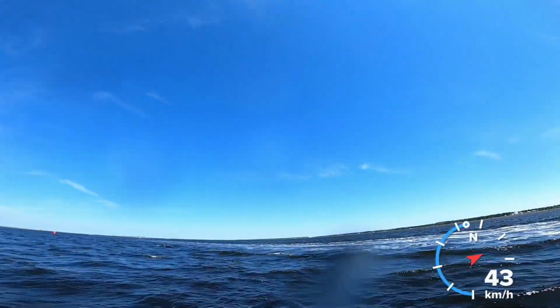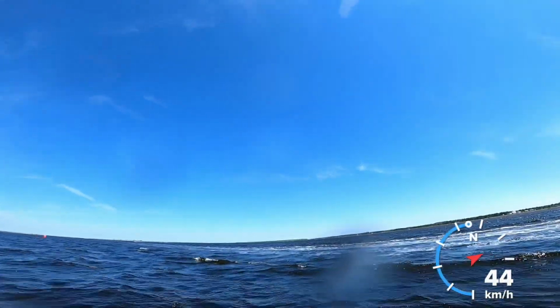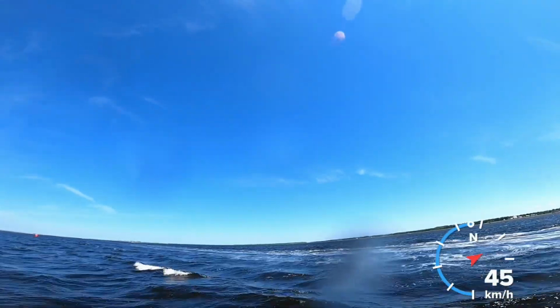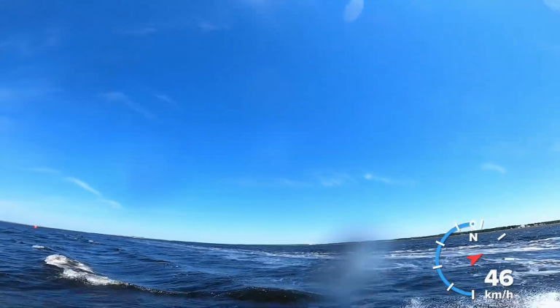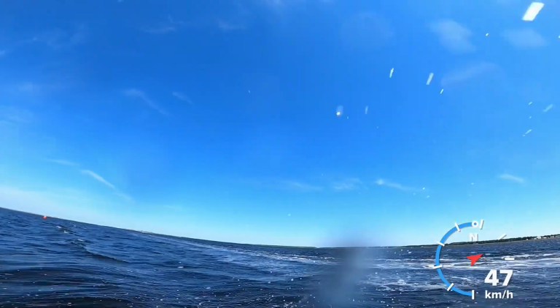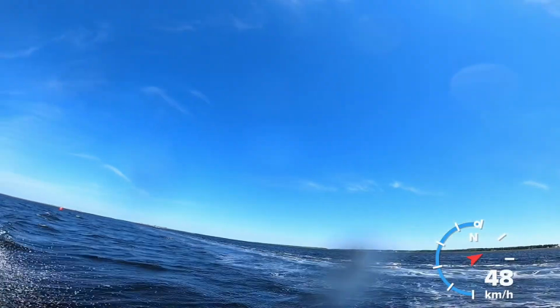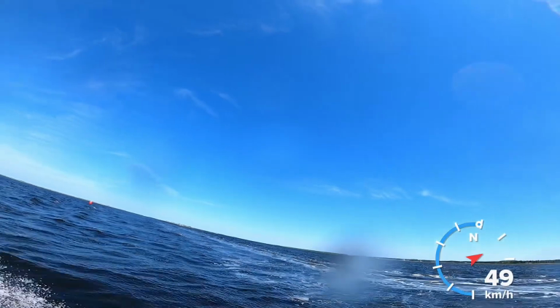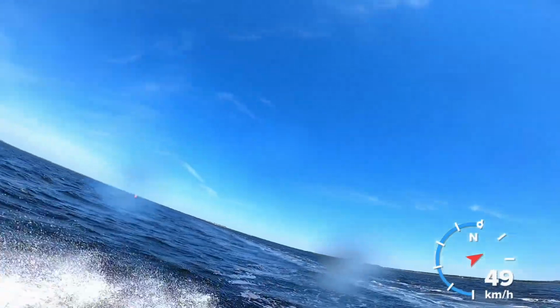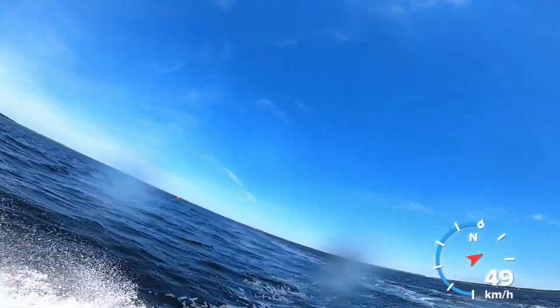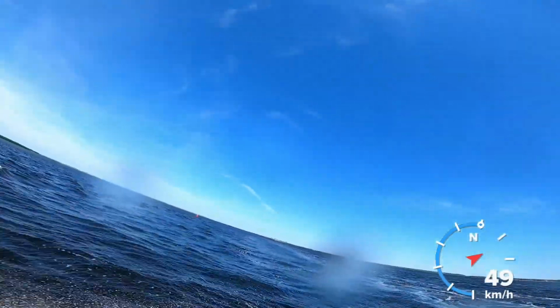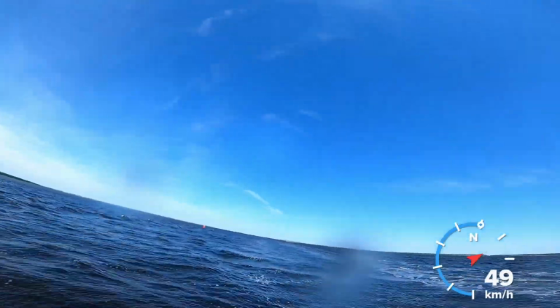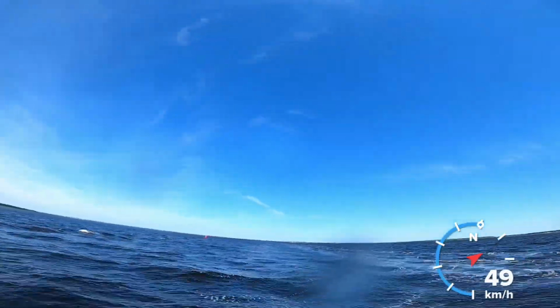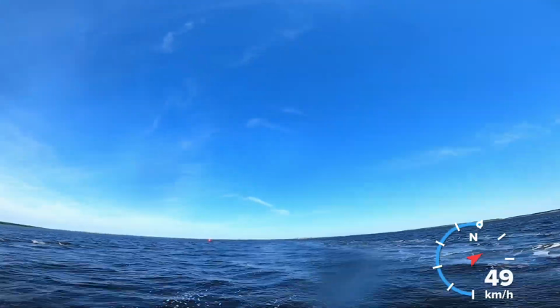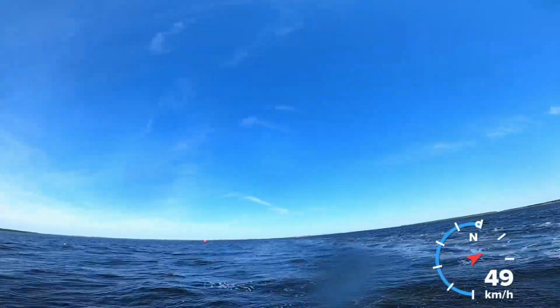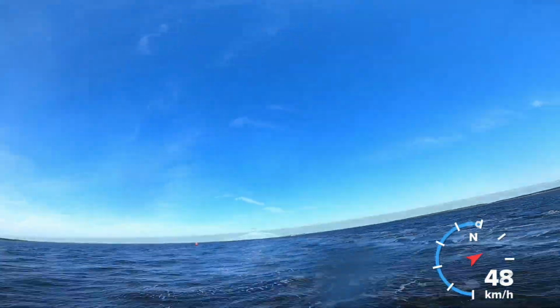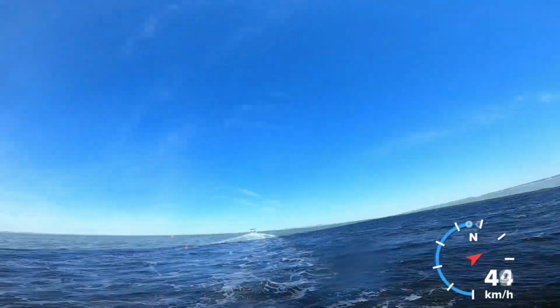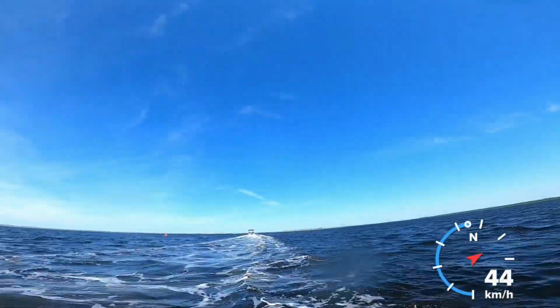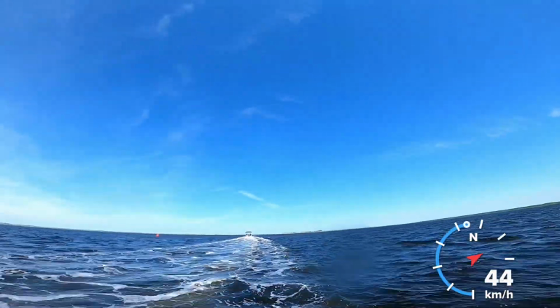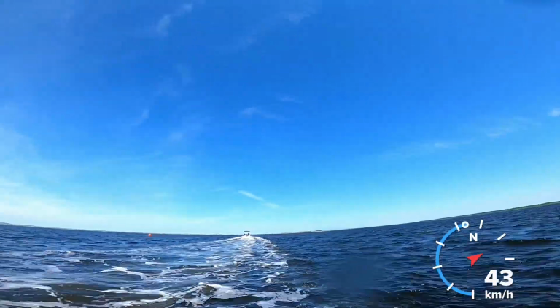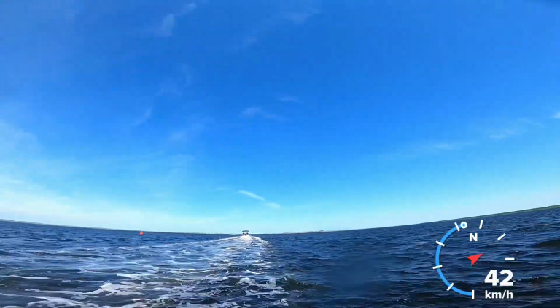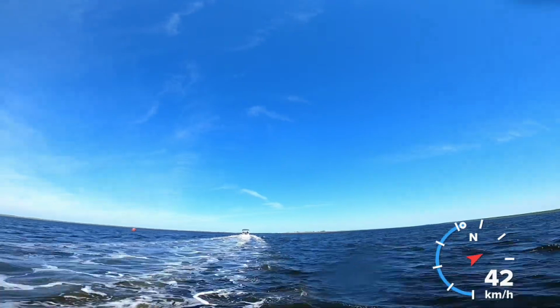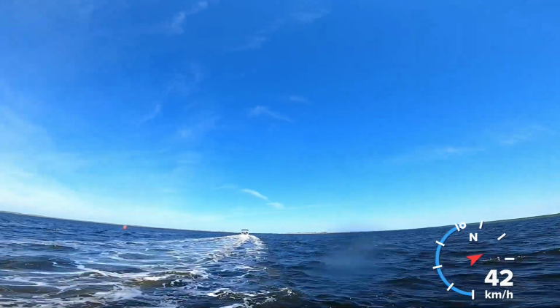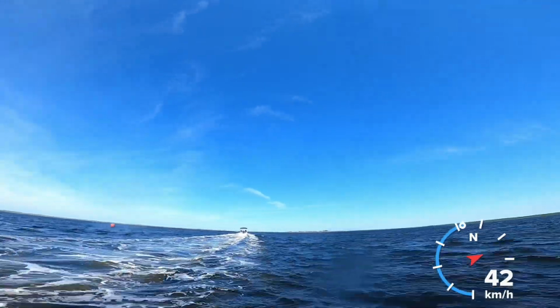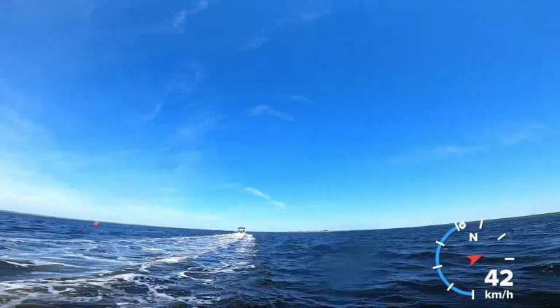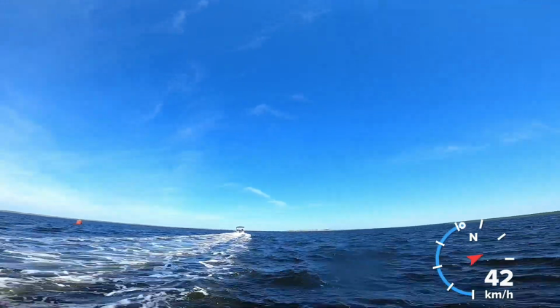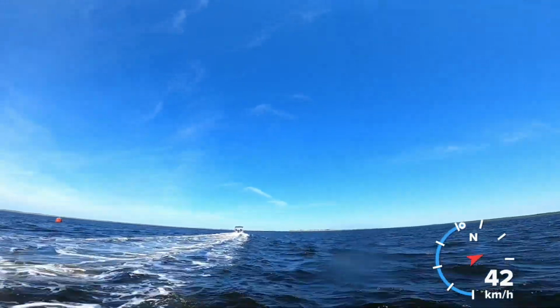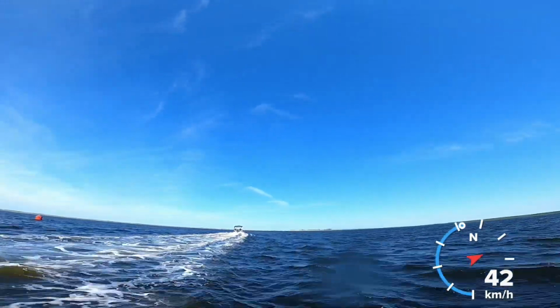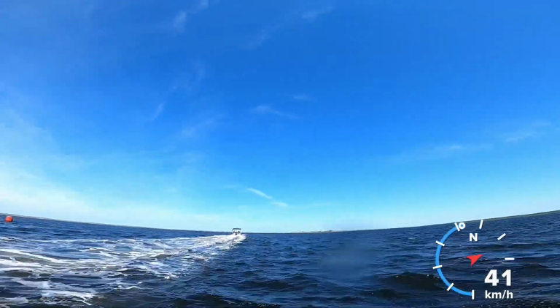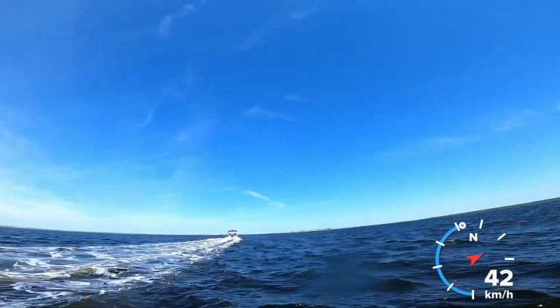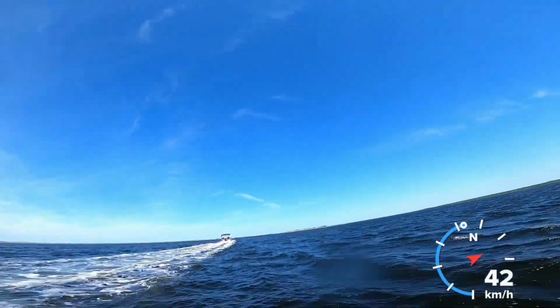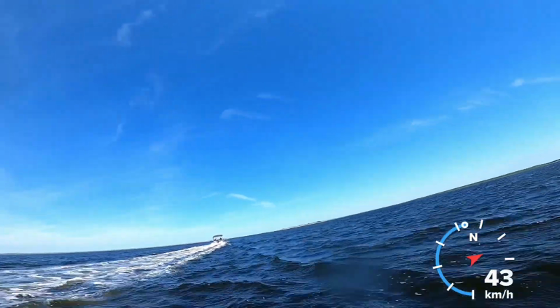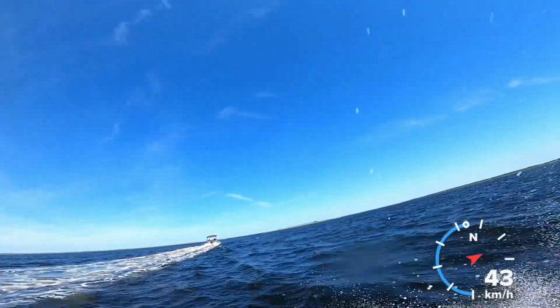The camera tilted up — we're hitting quite a few waves here and I had to reduce speed quite a bit. I didn't notice the camera had tilted up, so you can't really see how much the nose is actually bouncing, but you can see some splashing. Those pontoon boats move along pretty good.